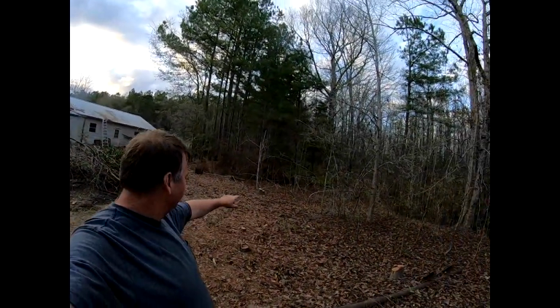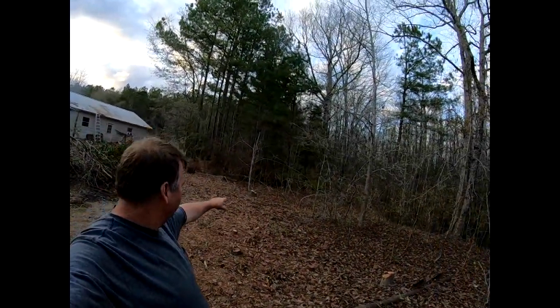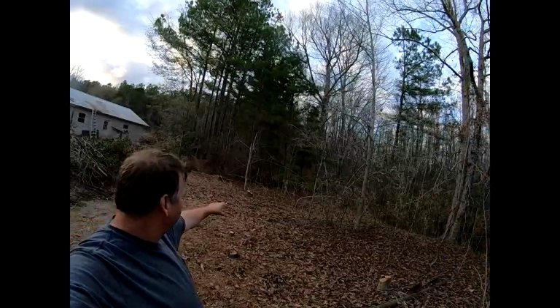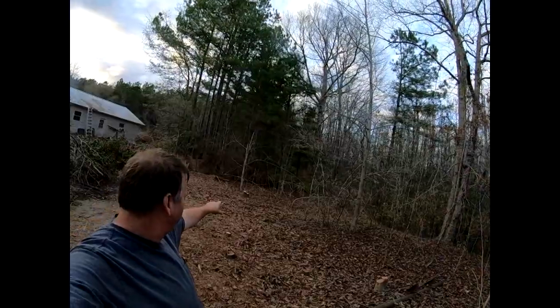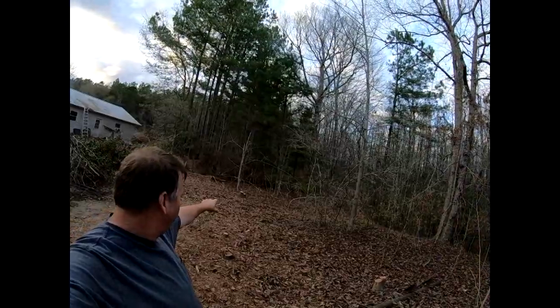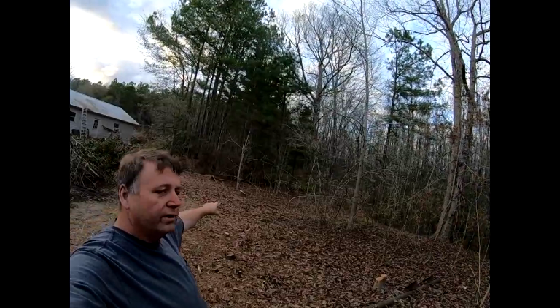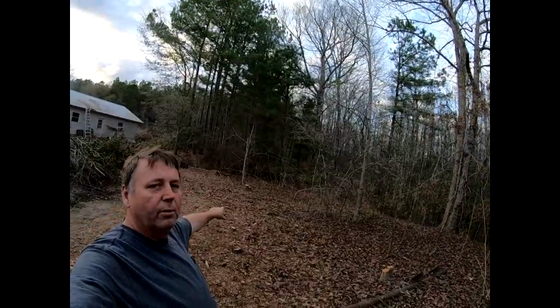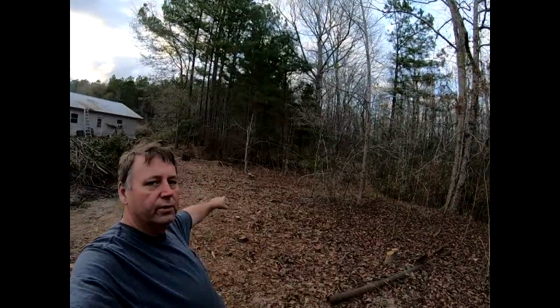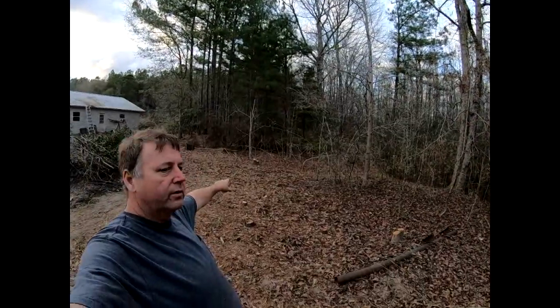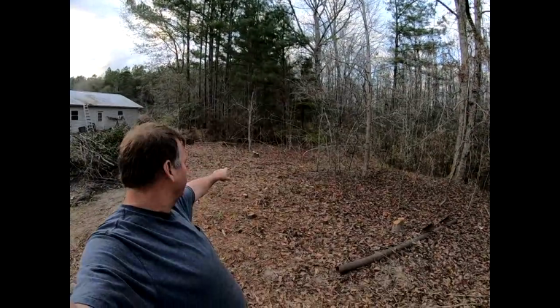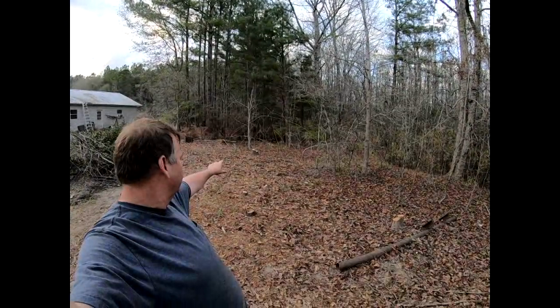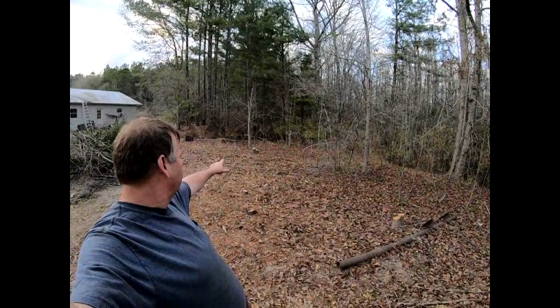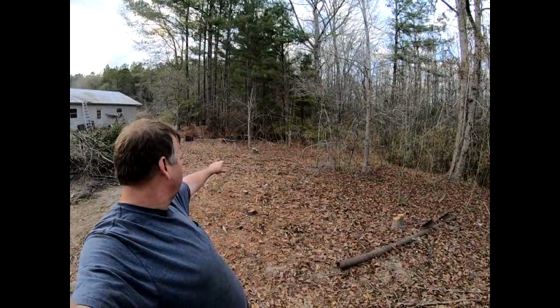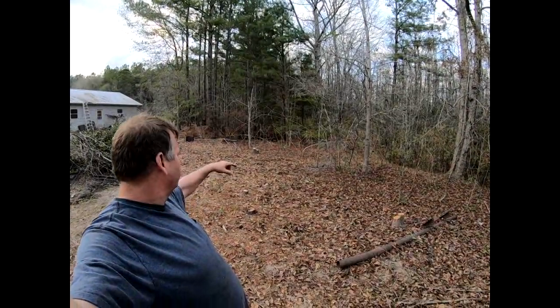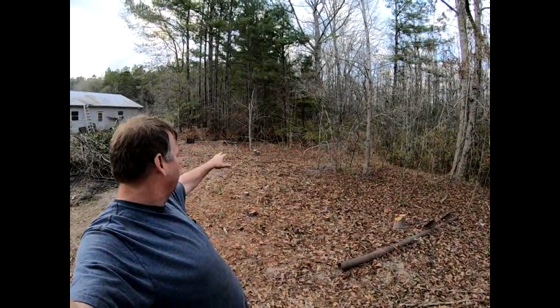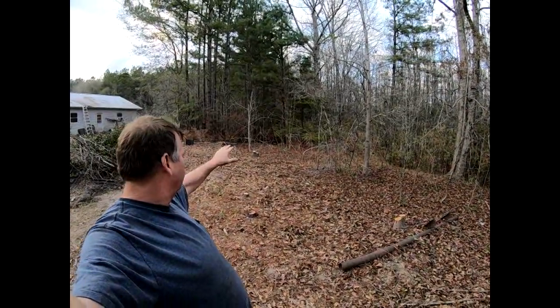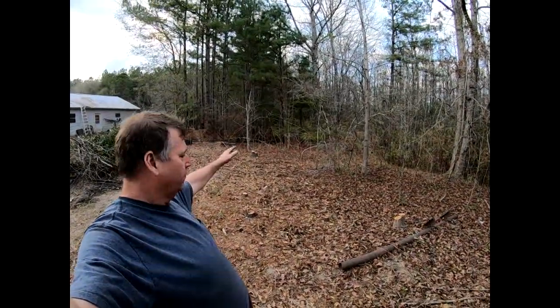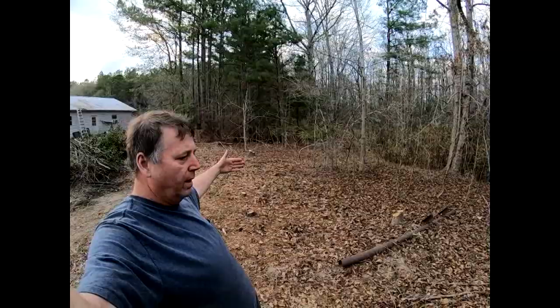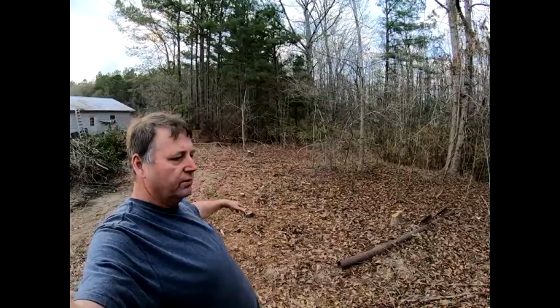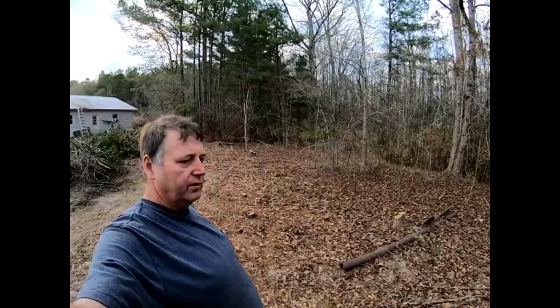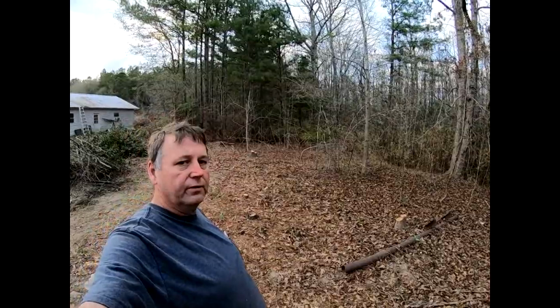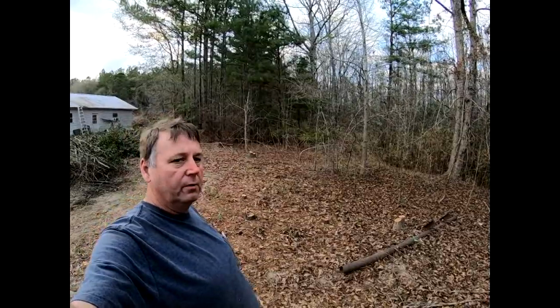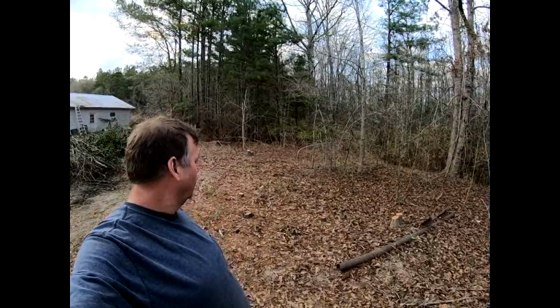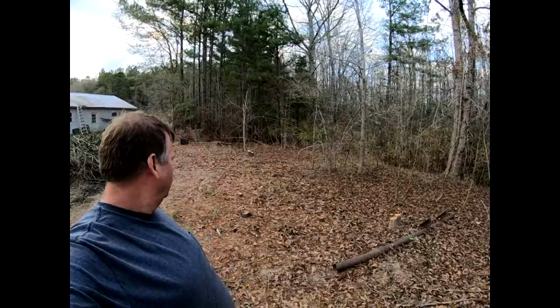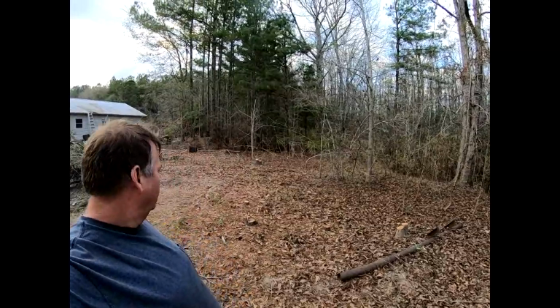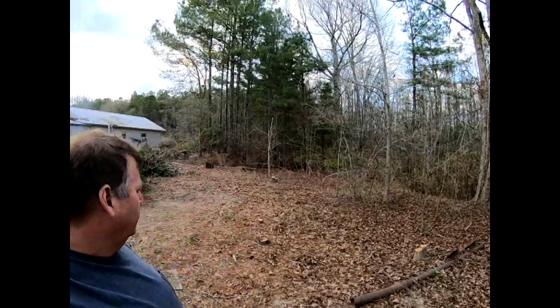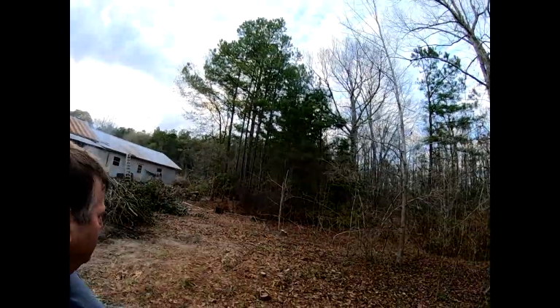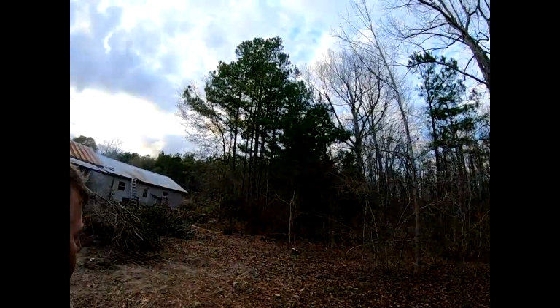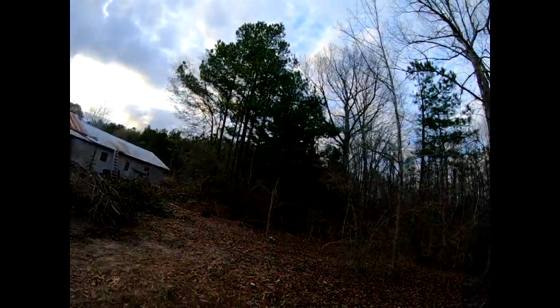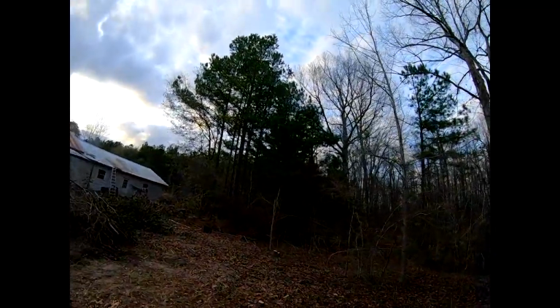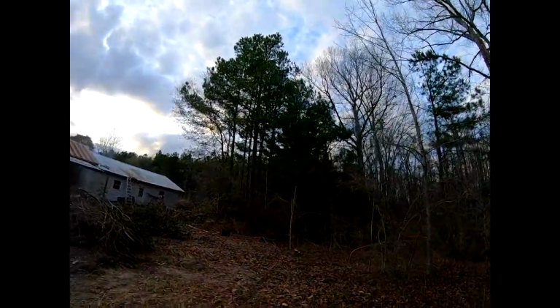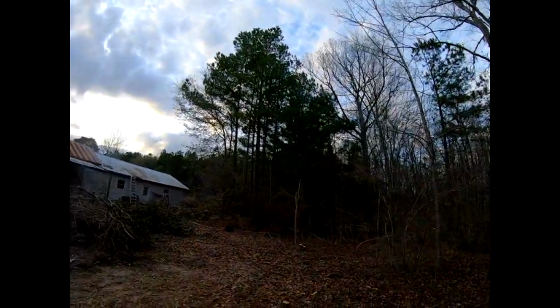The other end of the shop is going to be about where that stump is — I don't know if you can see it — or maybe just this side of that stump. Let's walk that way.